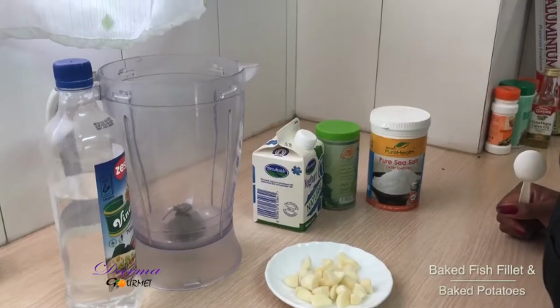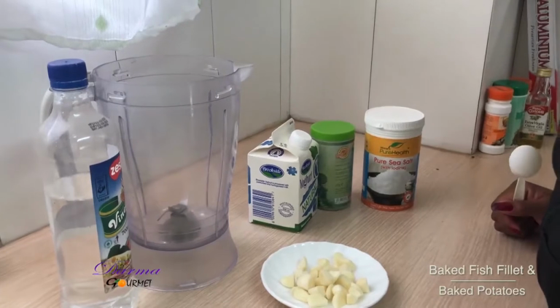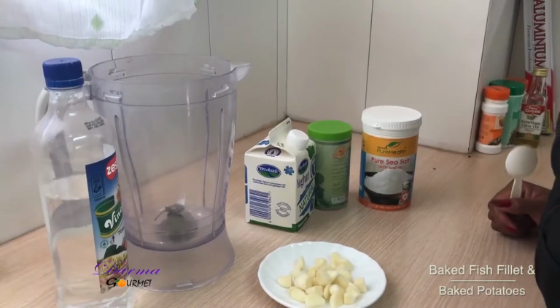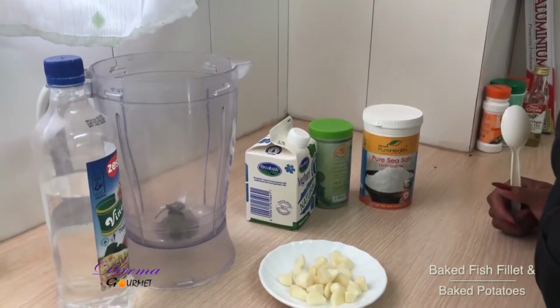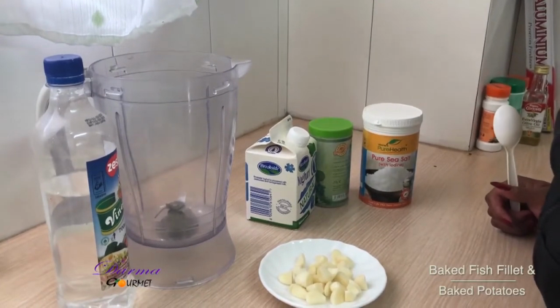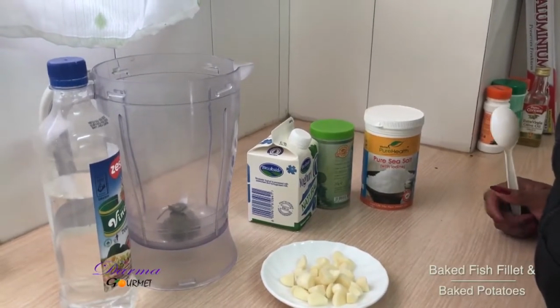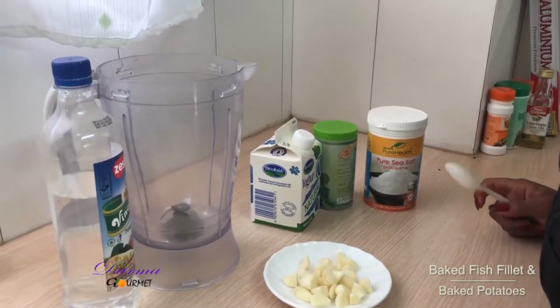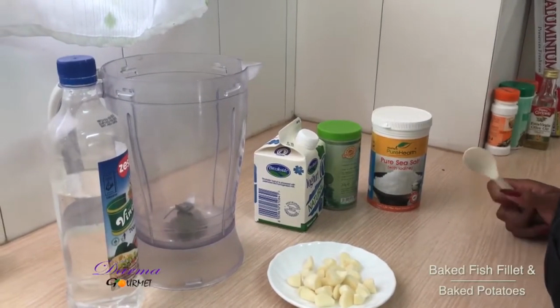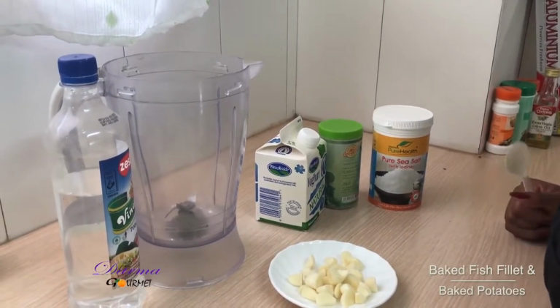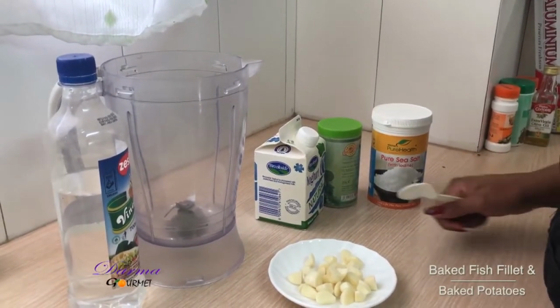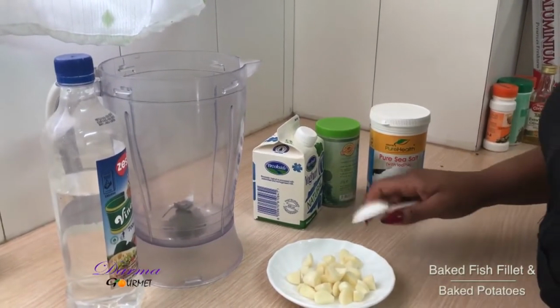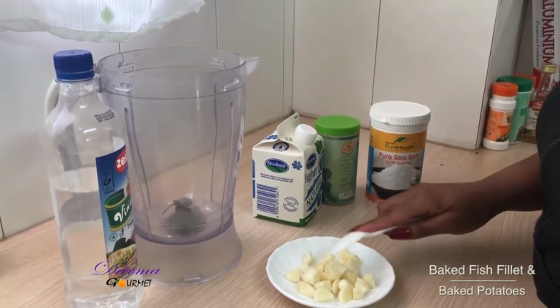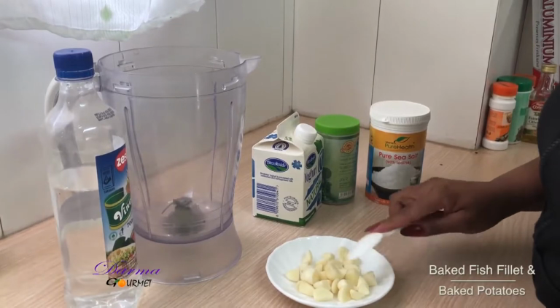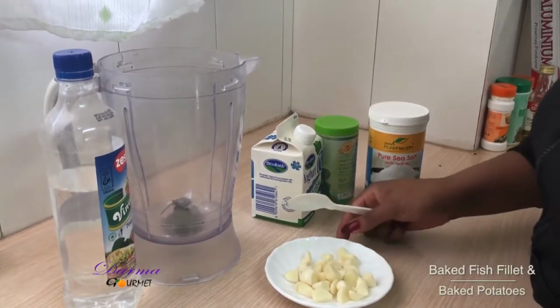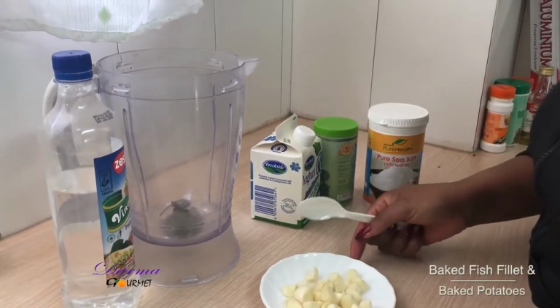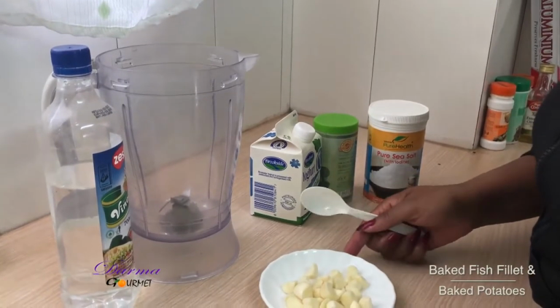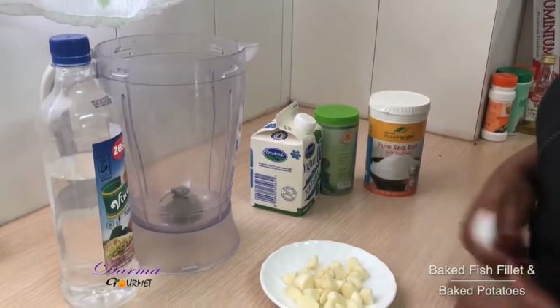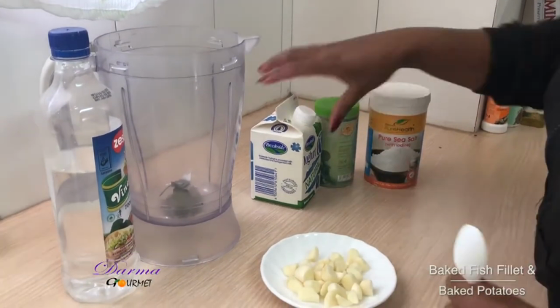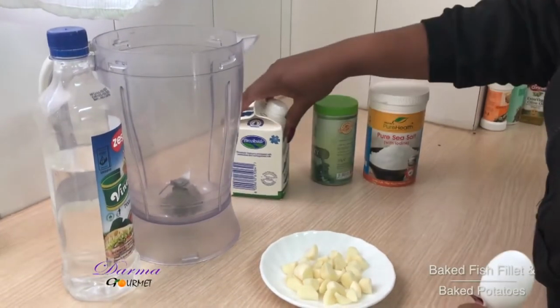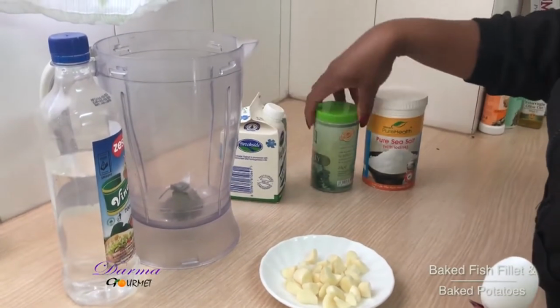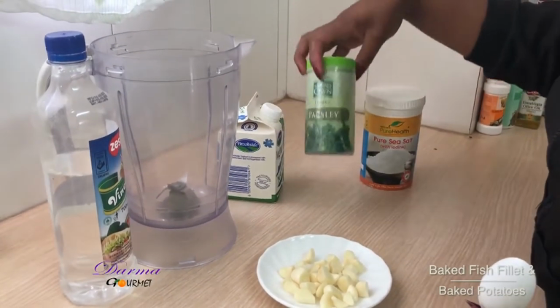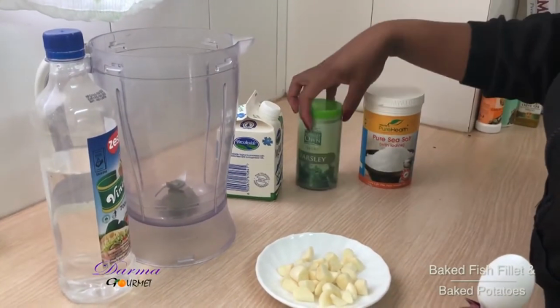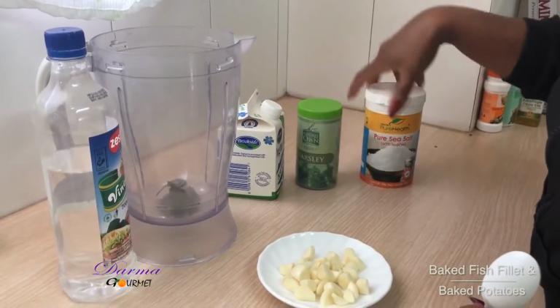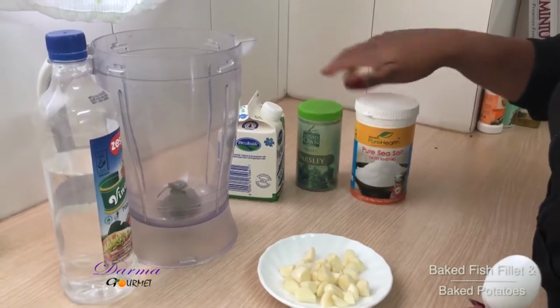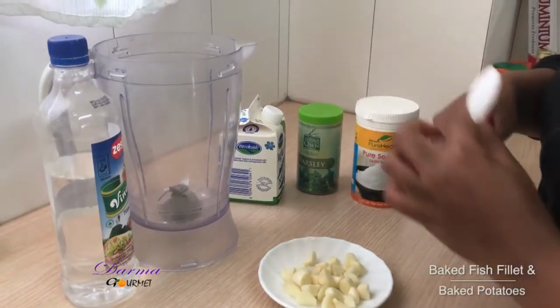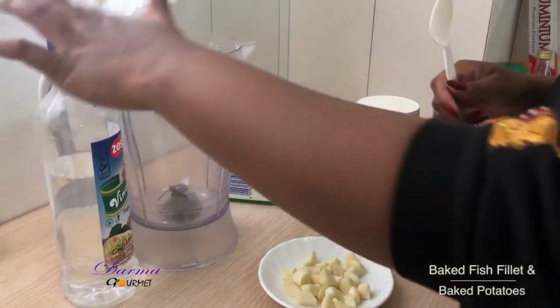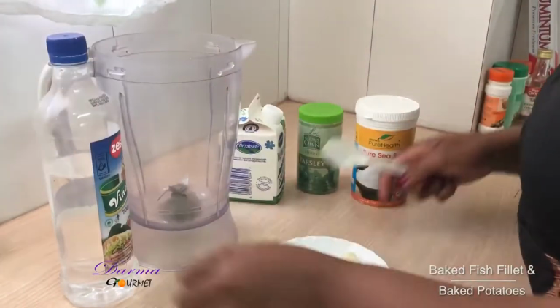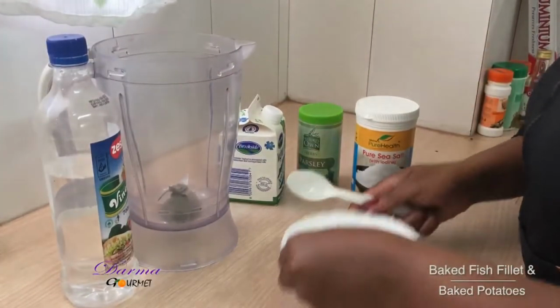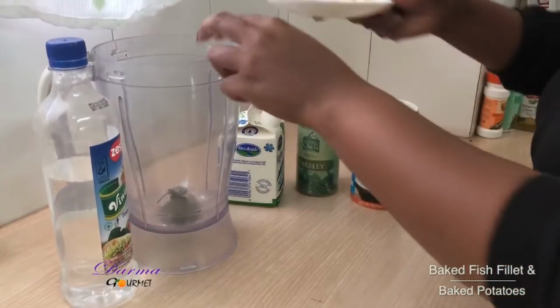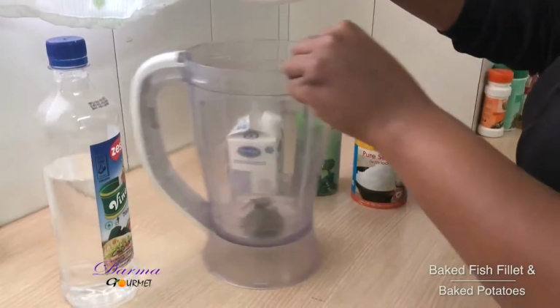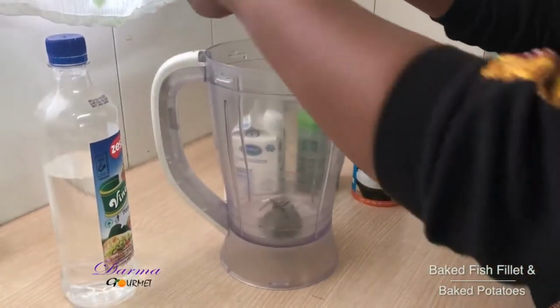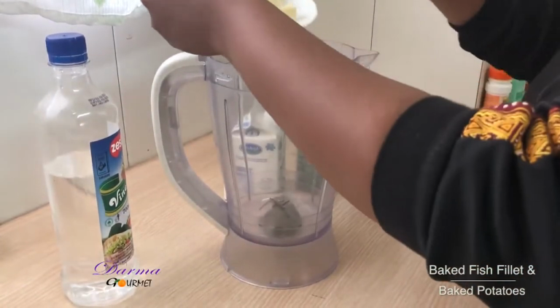Welcome to Damagome. Now I'm making the sauce for the fish fillet. I have some diced garlic, I have natural yogurt, I have parsley, and I have salt and vinegar. I'll blend all this together in my jug.